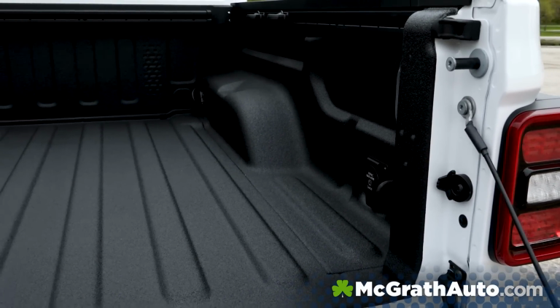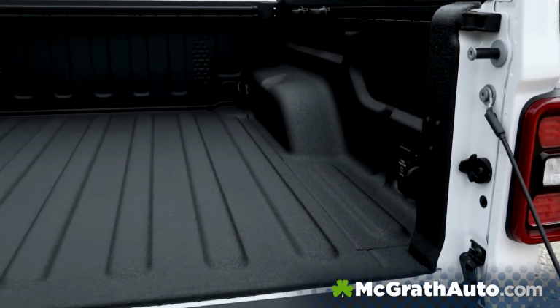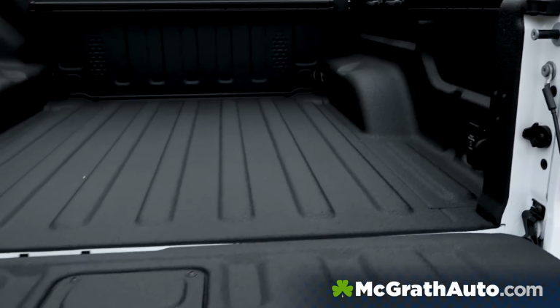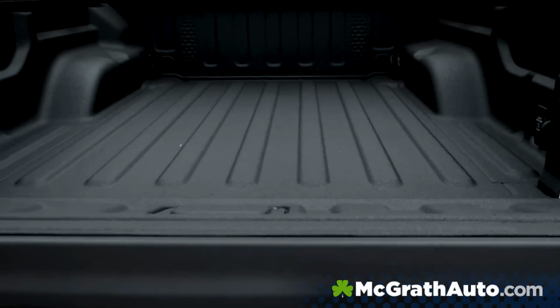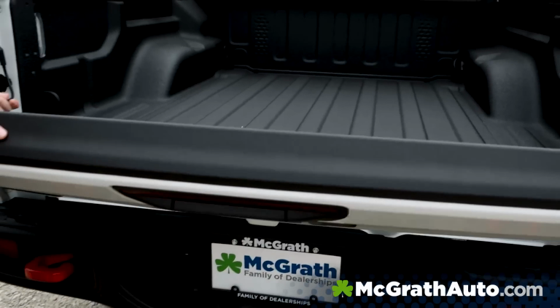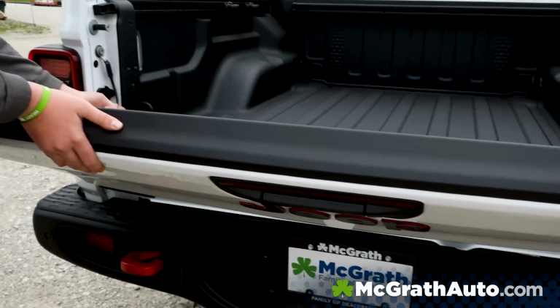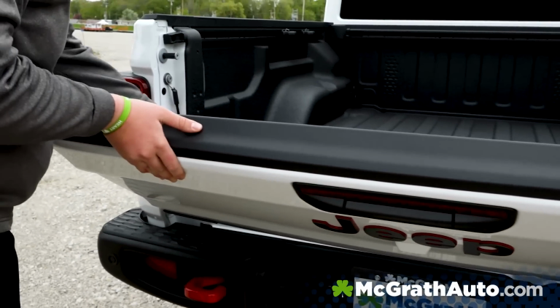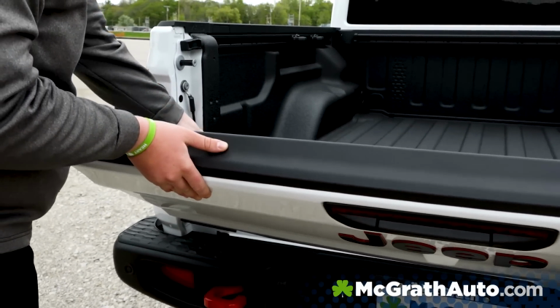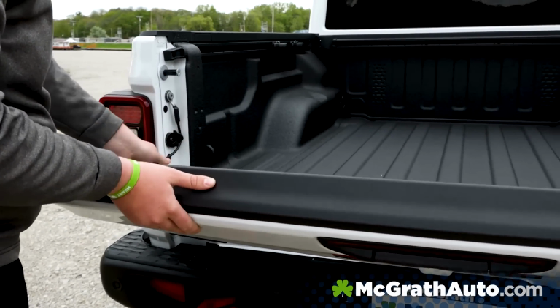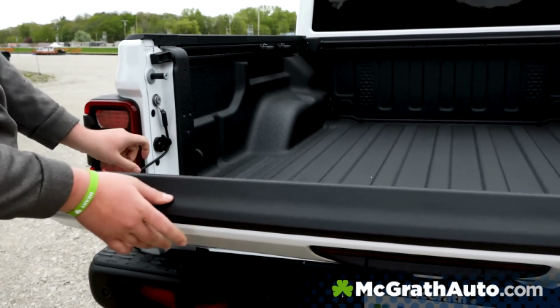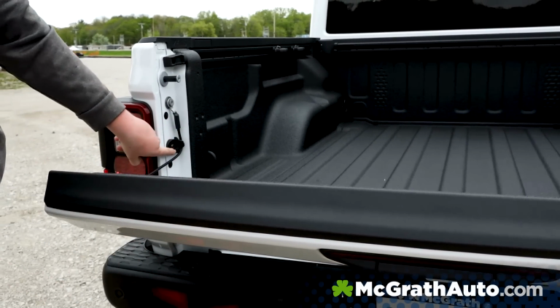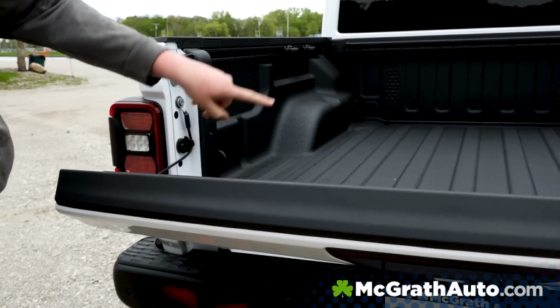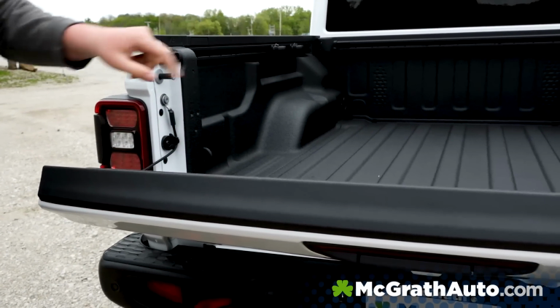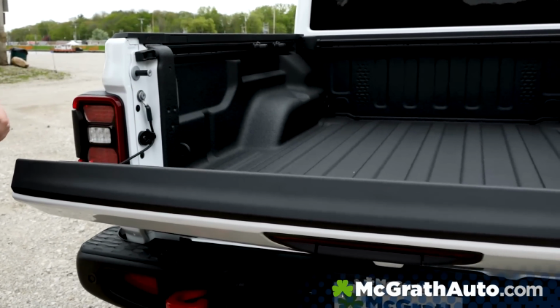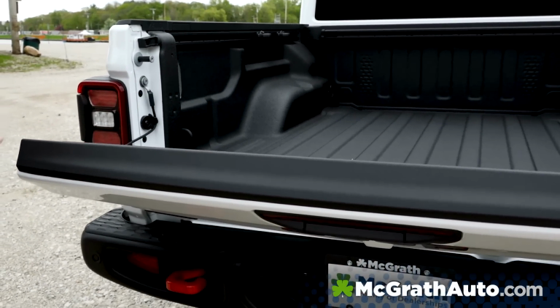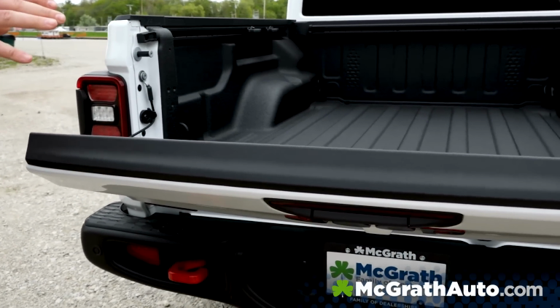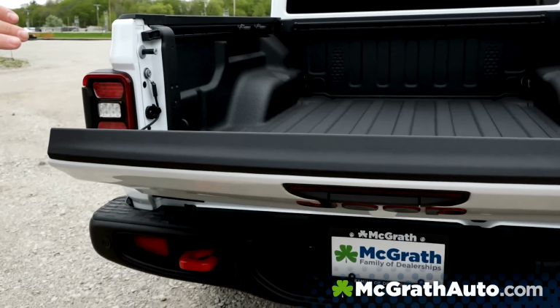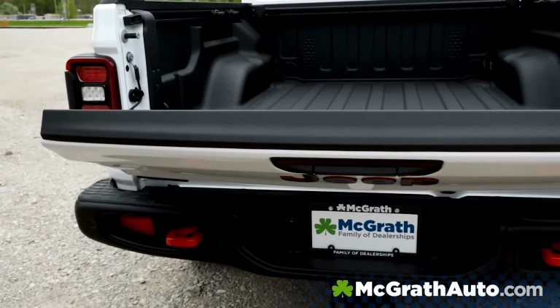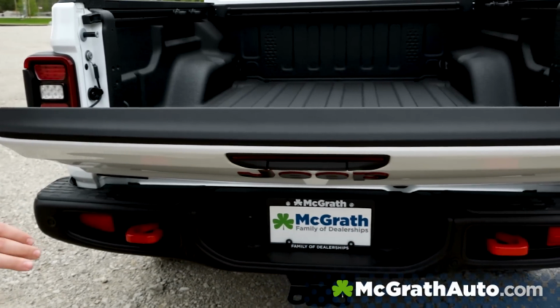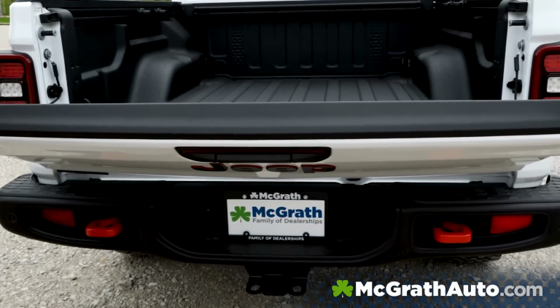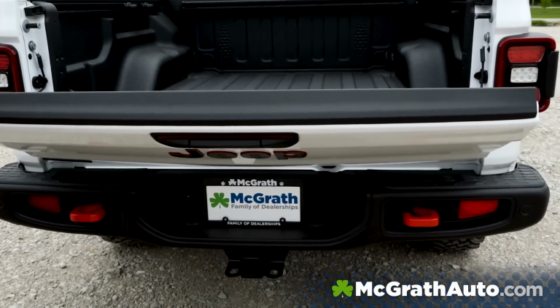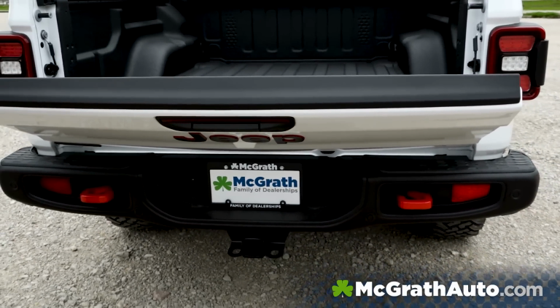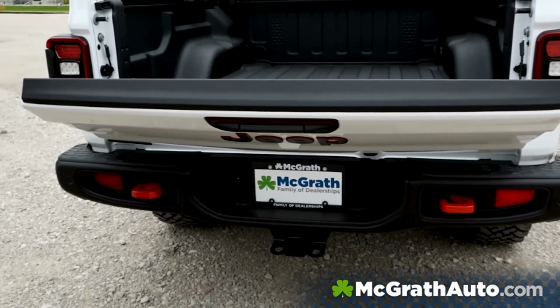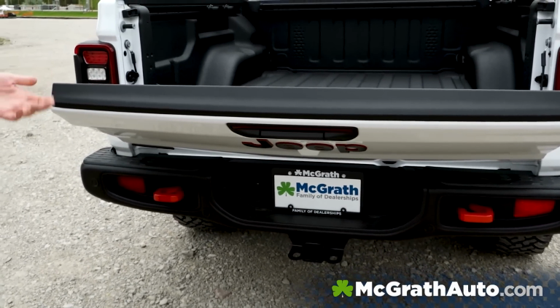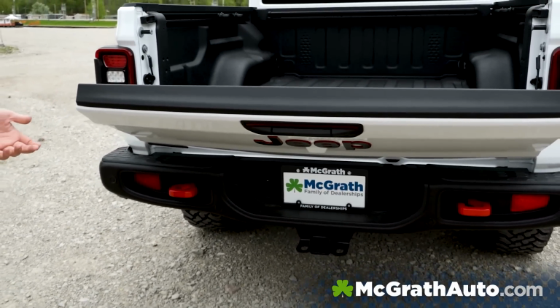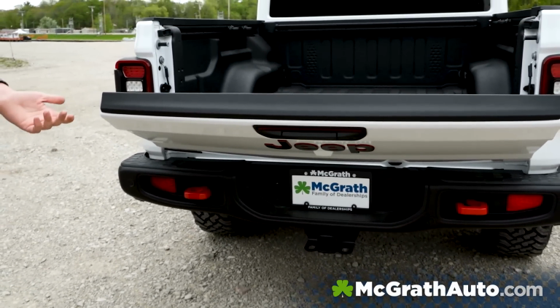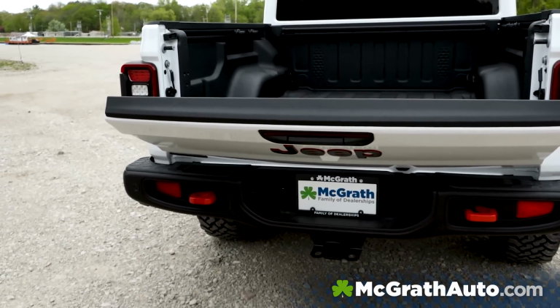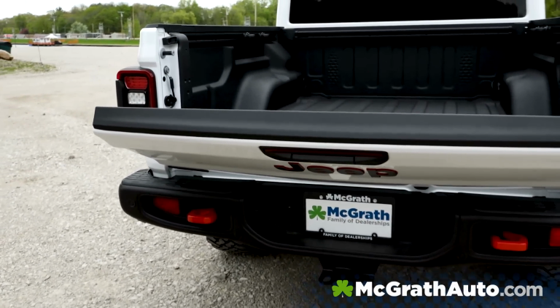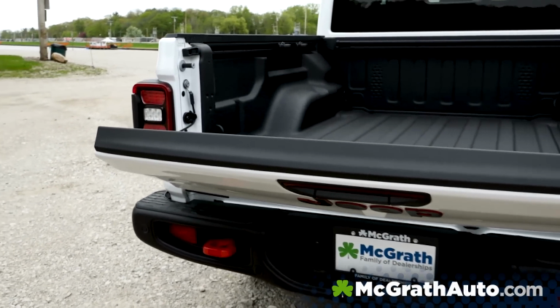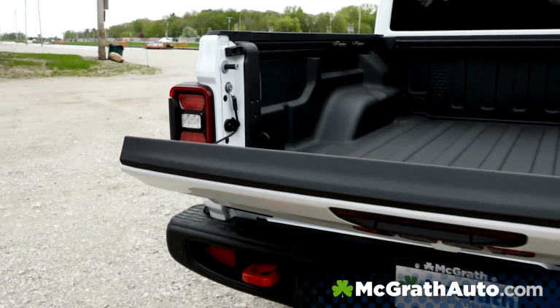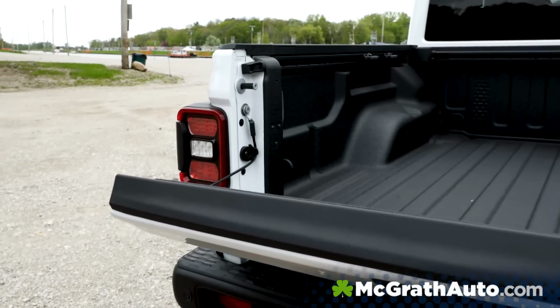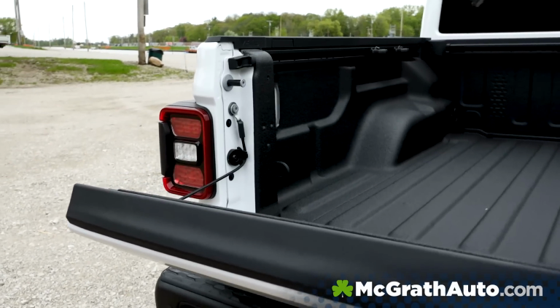This does have a mode where if you're backing up a trailer, on both sides you can lock the mirrors in. That way your backup camera is right down on your hitch, making it even easier — you don't have to take two people anymore to back up to a trailer.